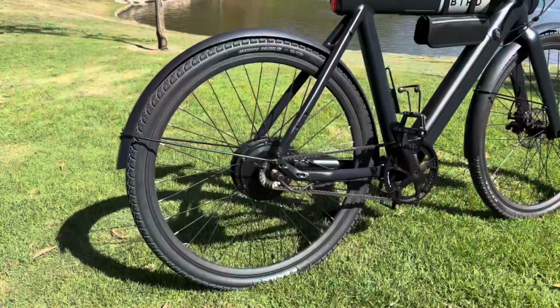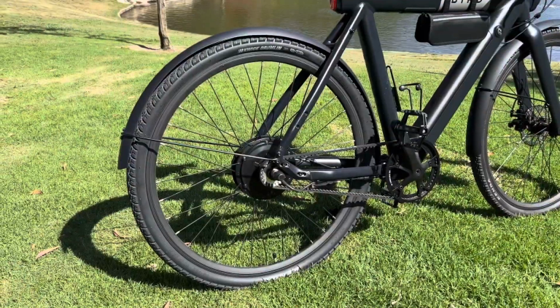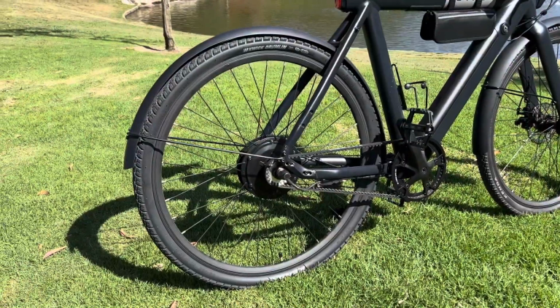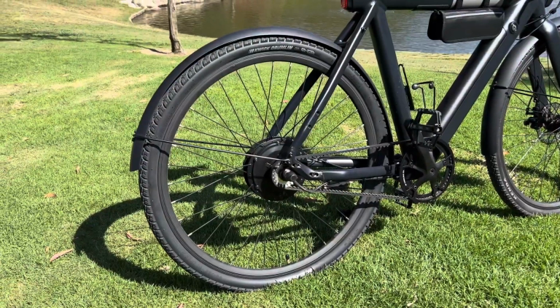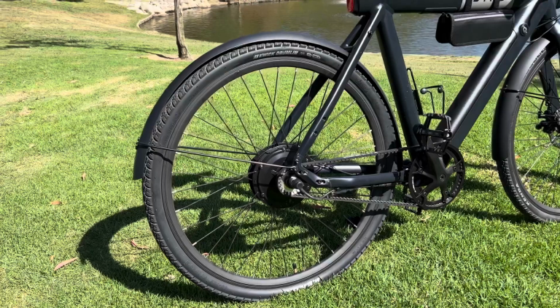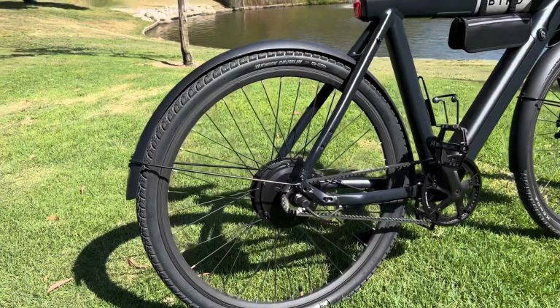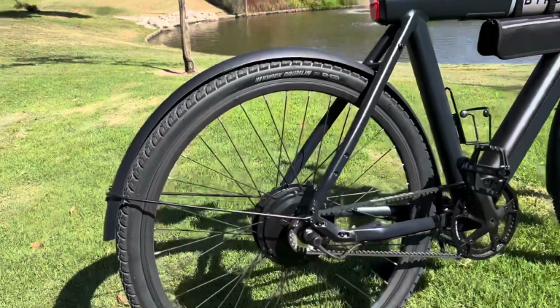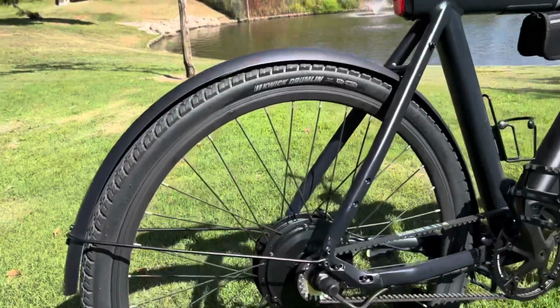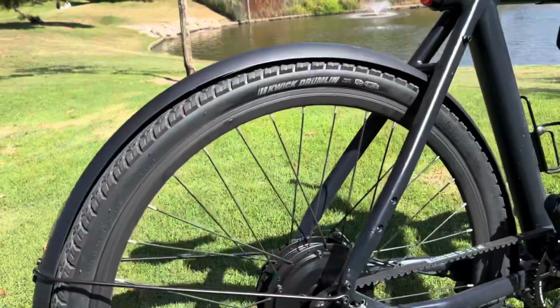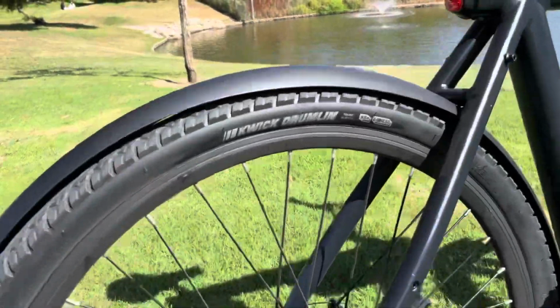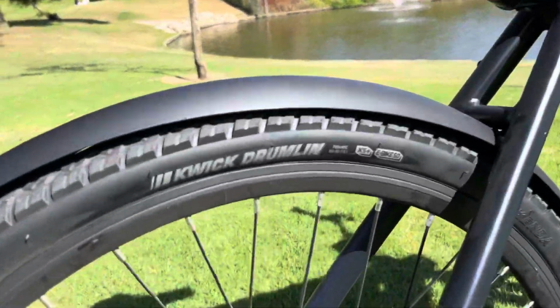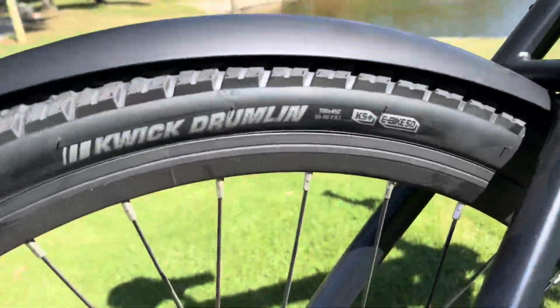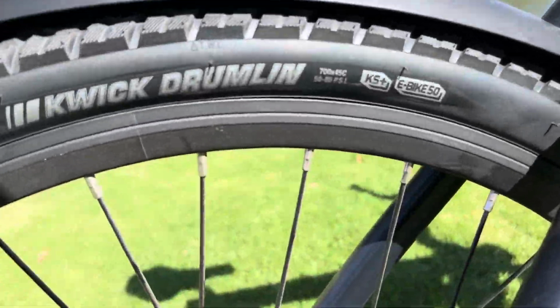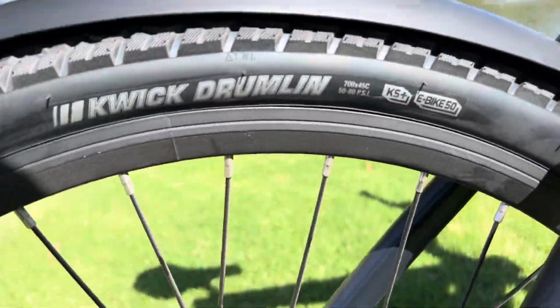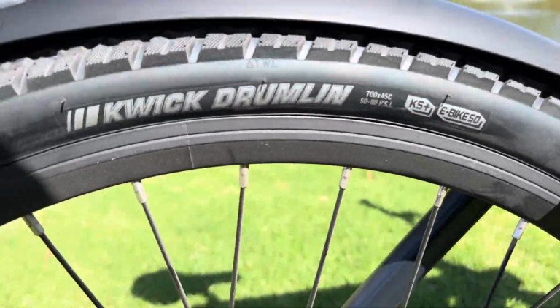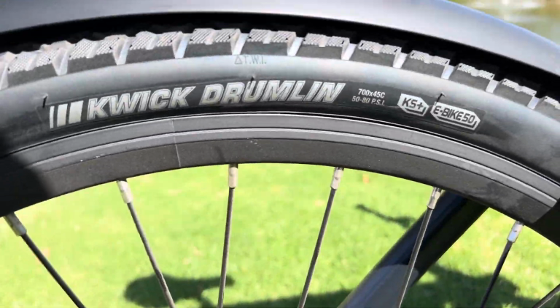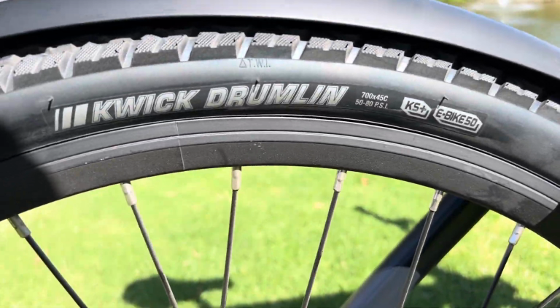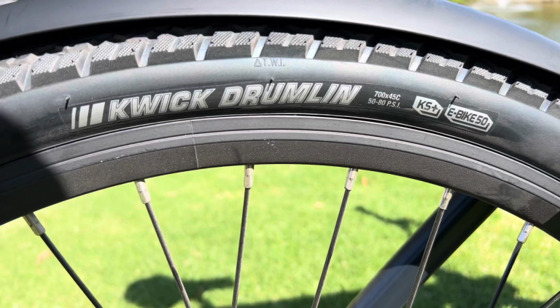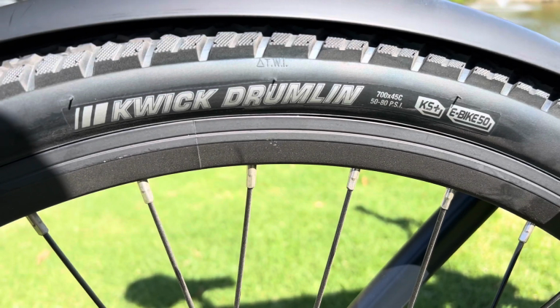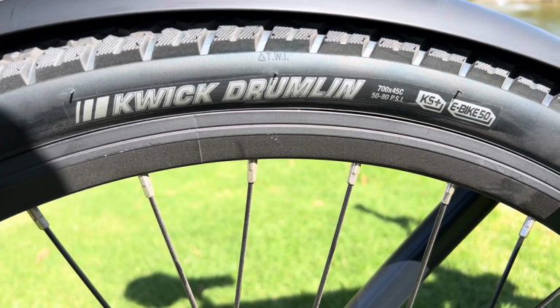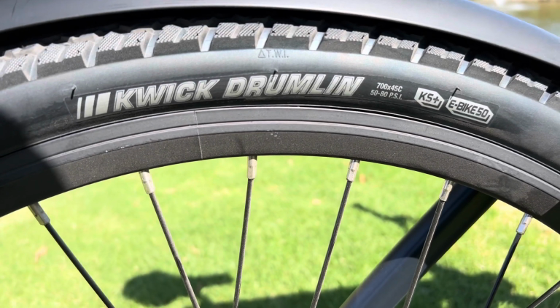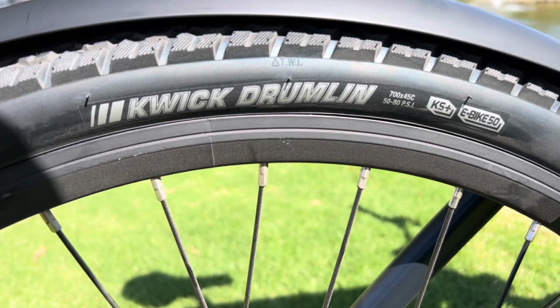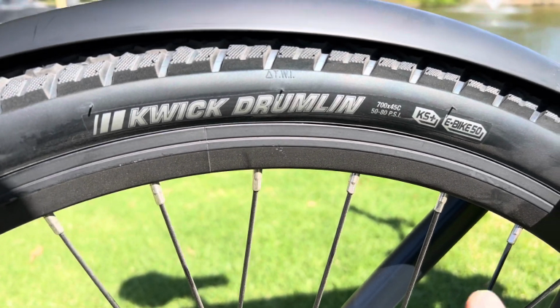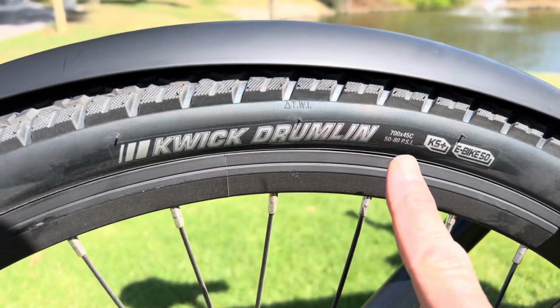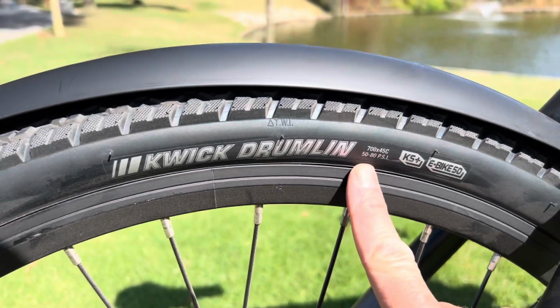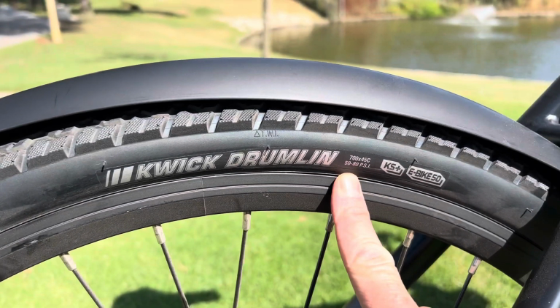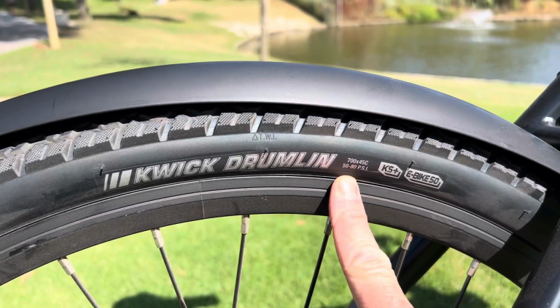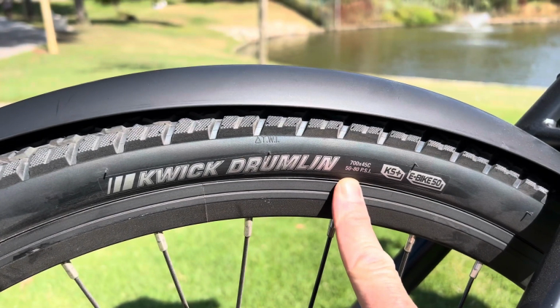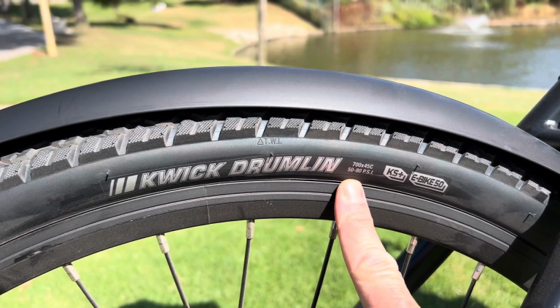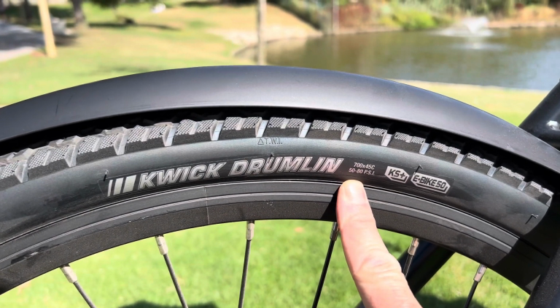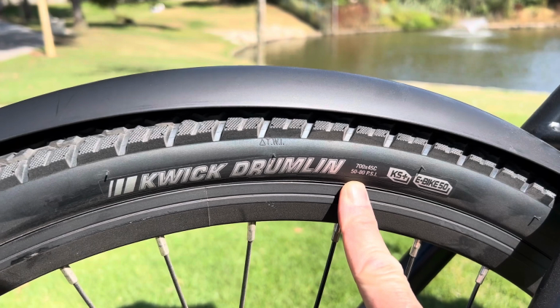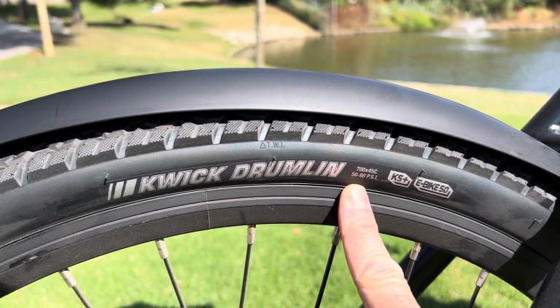This is the Kenda Kwick Drumlin tire, especially made for e-bikes, but you could use it on a regular bike as well. This is a 700 by 45c tire and it weighs 1,321 grams, so it's not the lightest tire in the world.